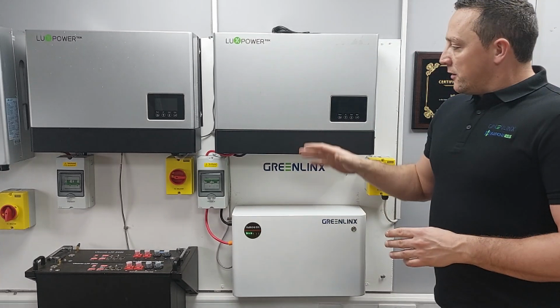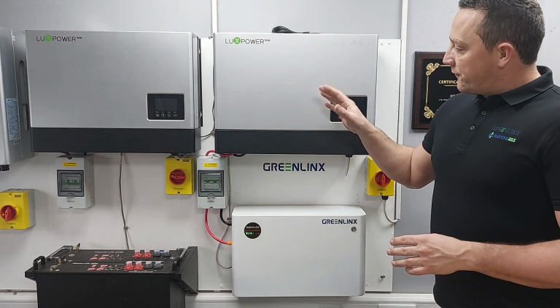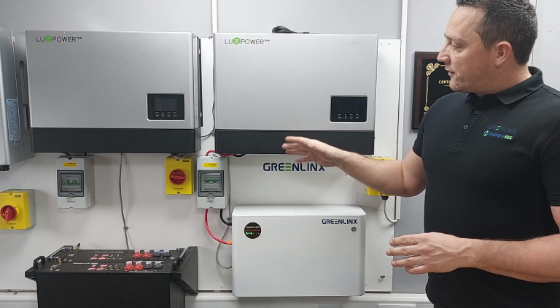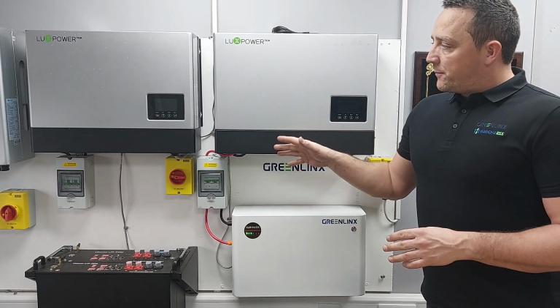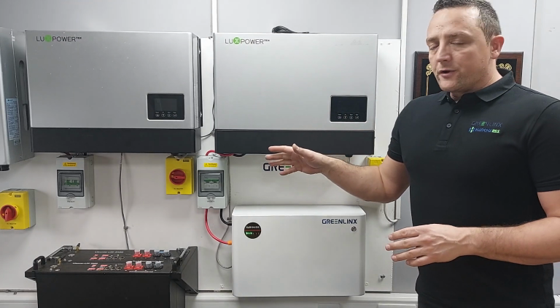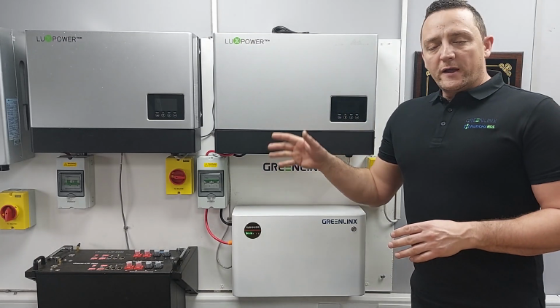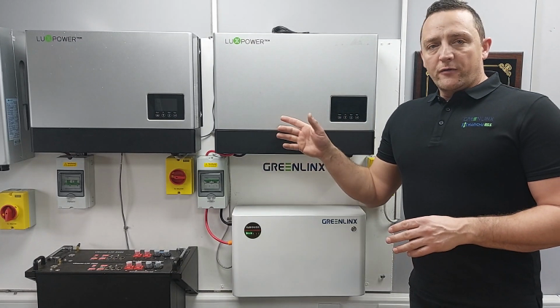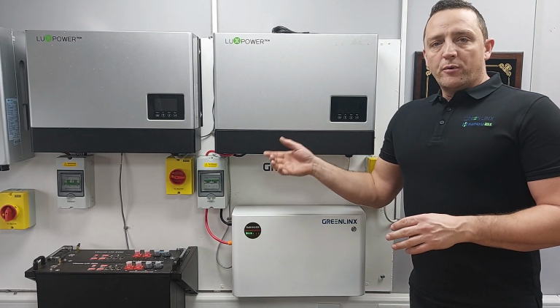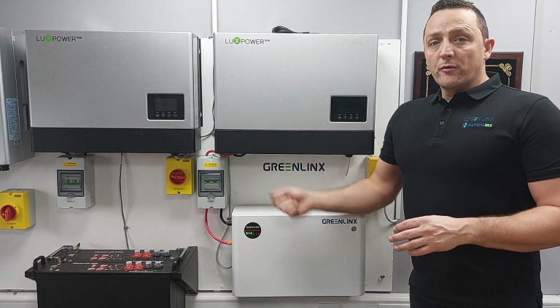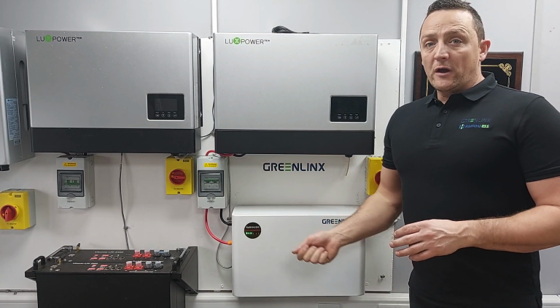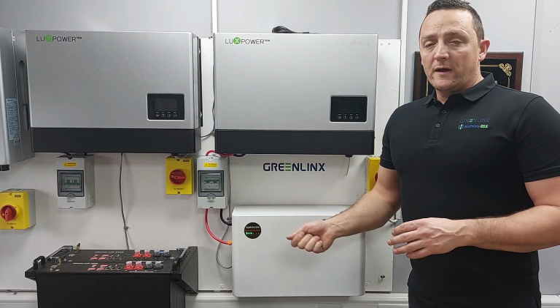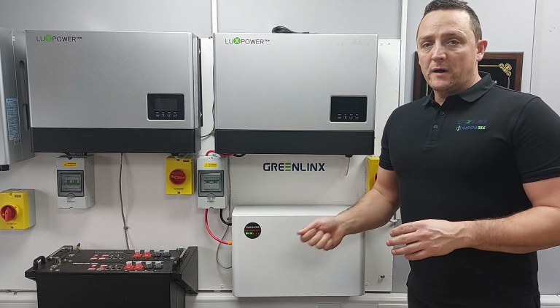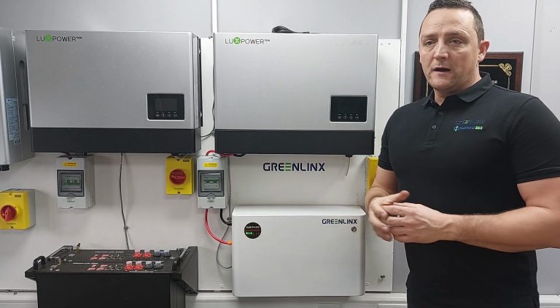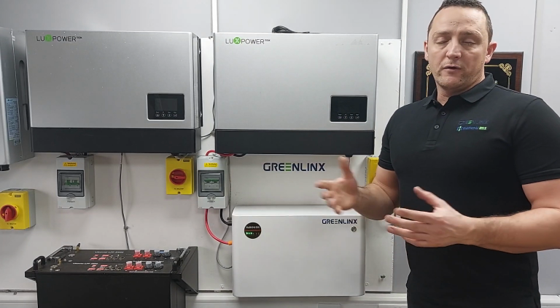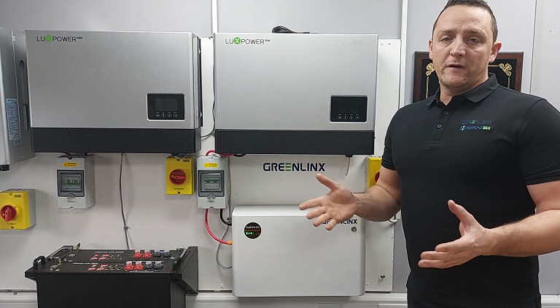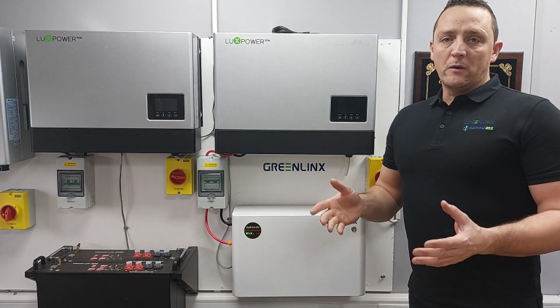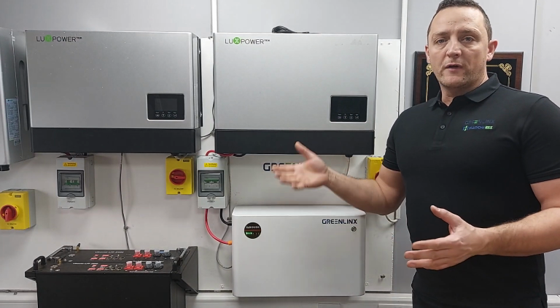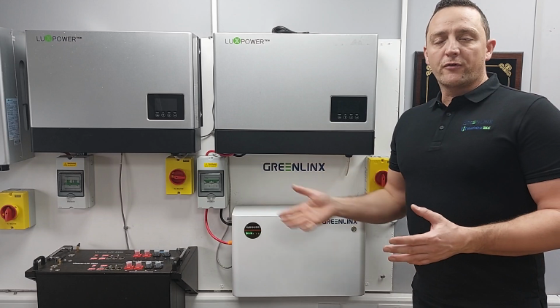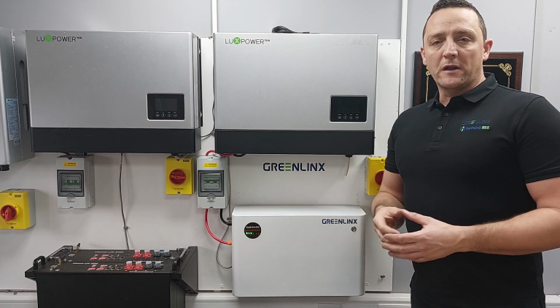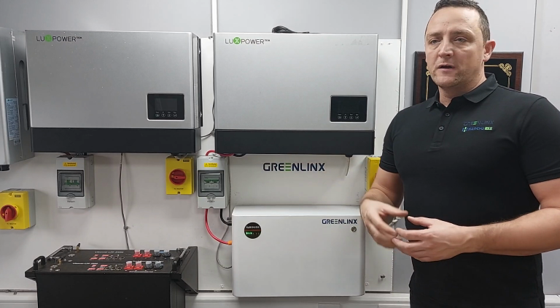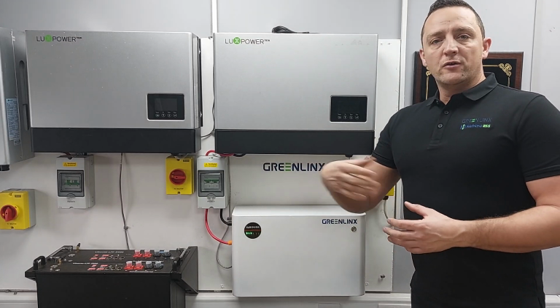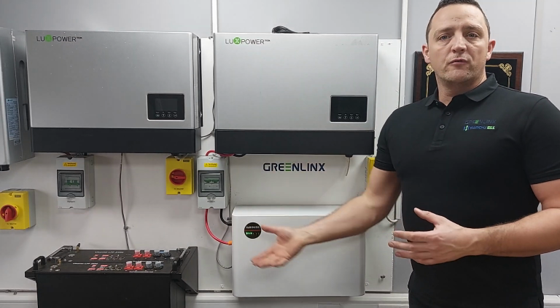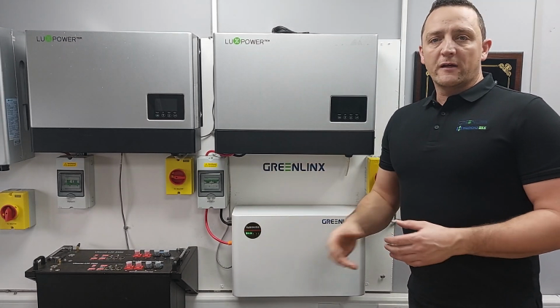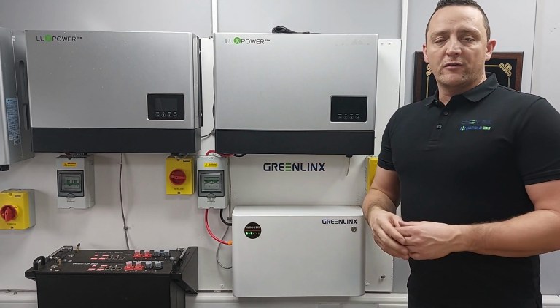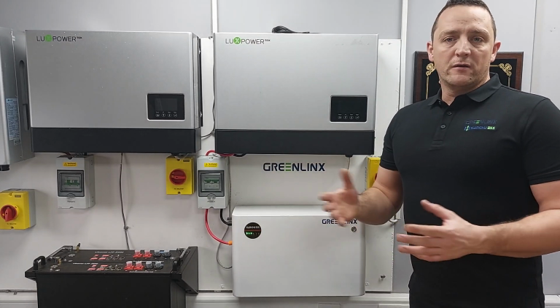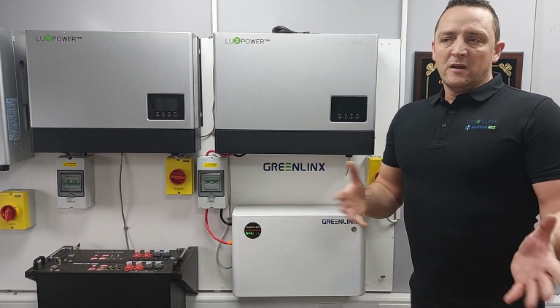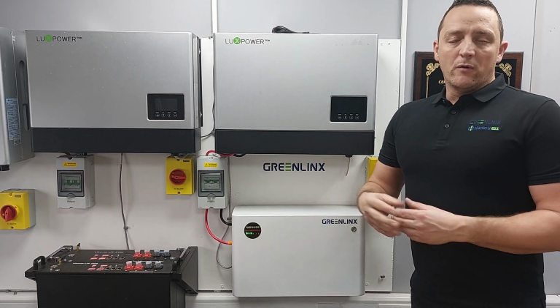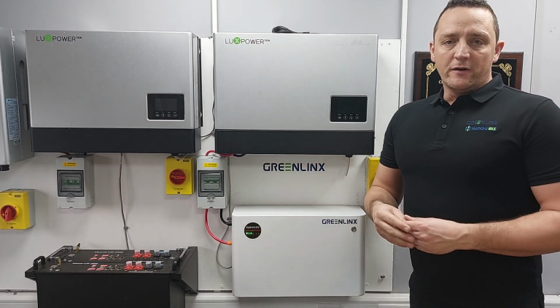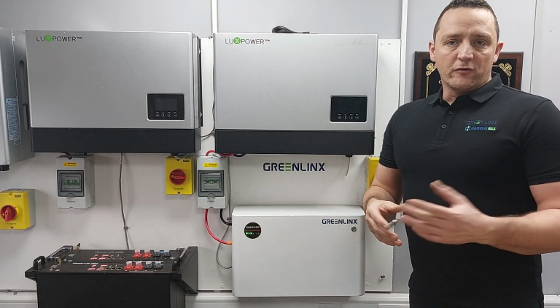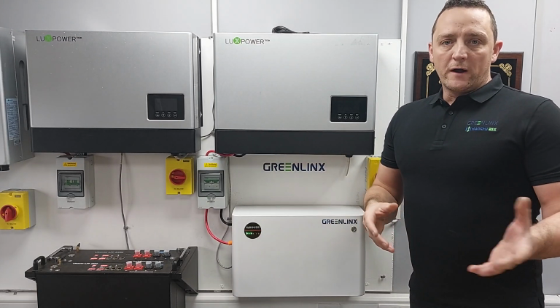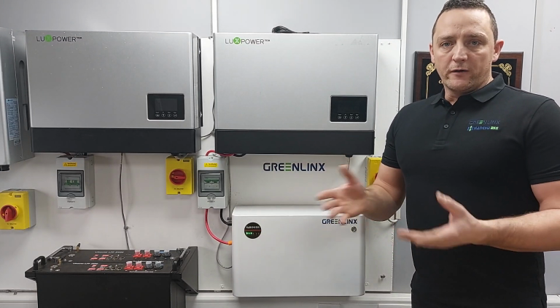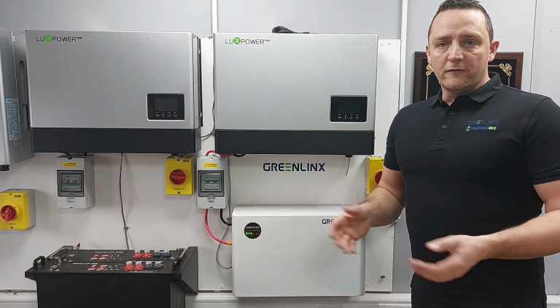A few things that people do is put a double socket on there, so in the event of a power cut that double socket is live. You can run an extension lead and power various things — your Wi-Fi or your TV.